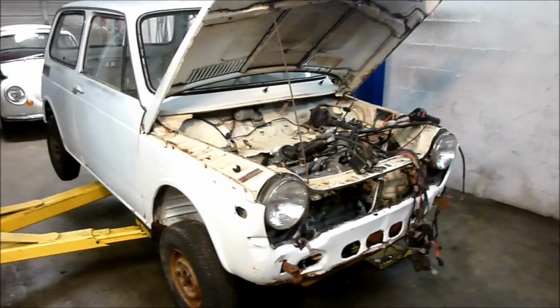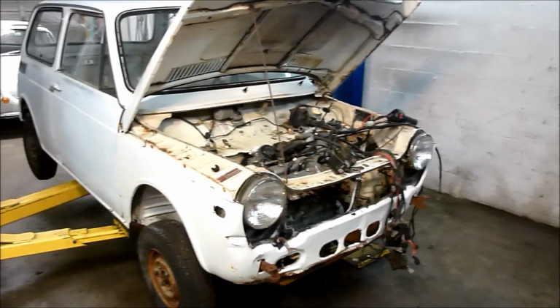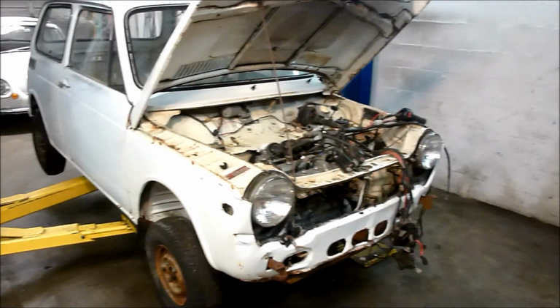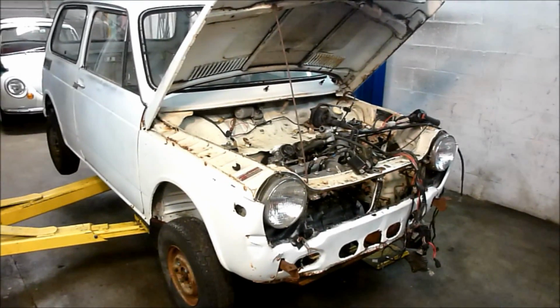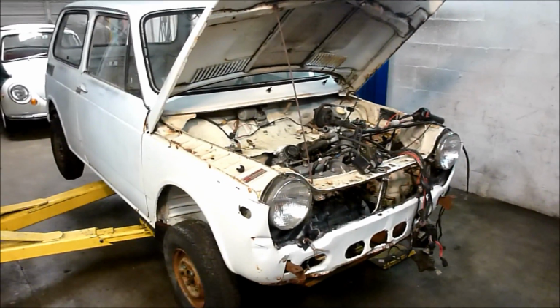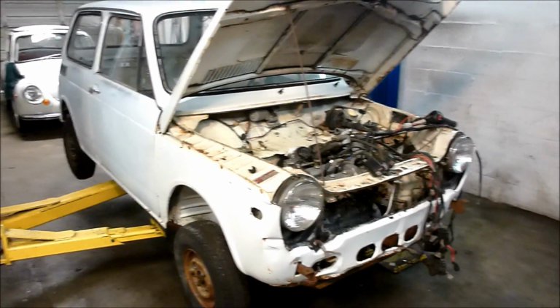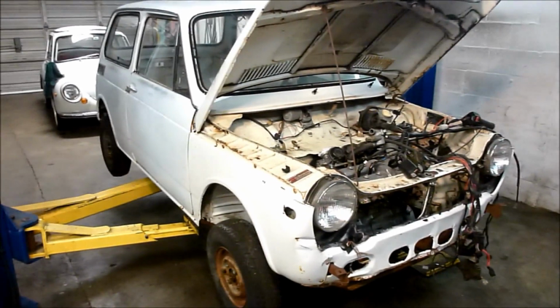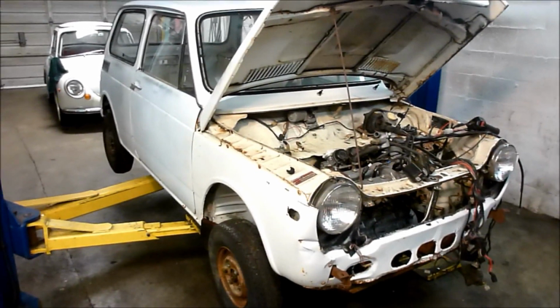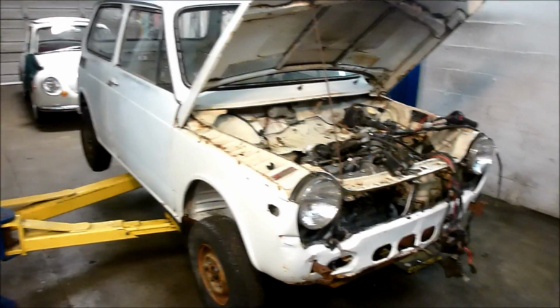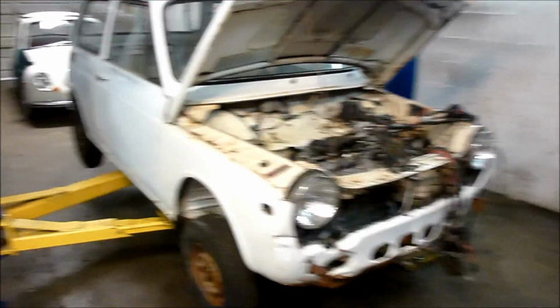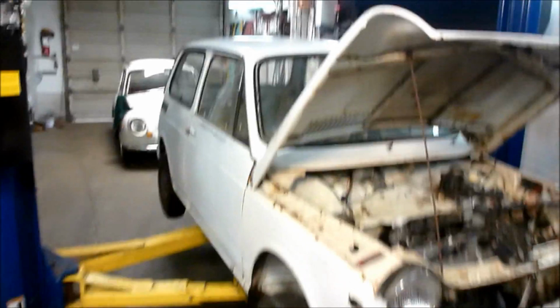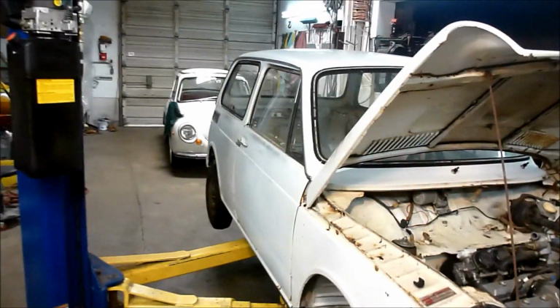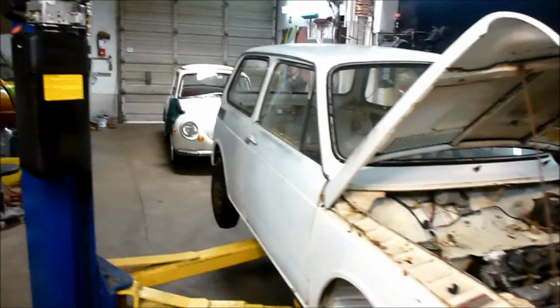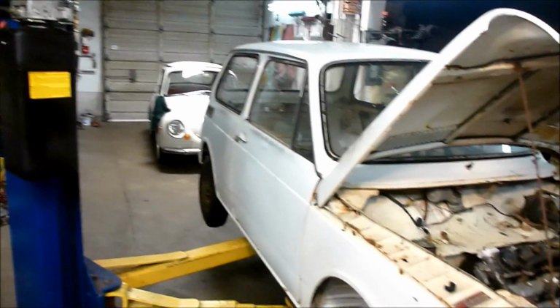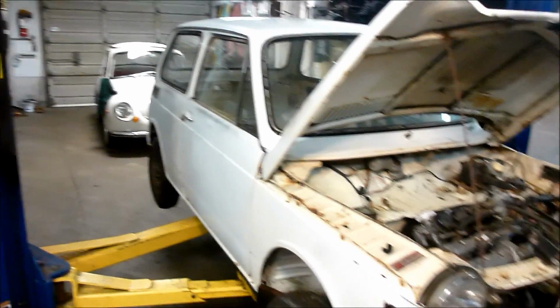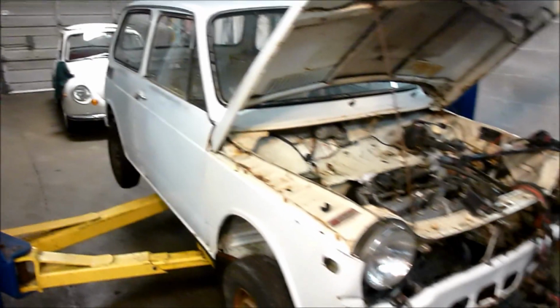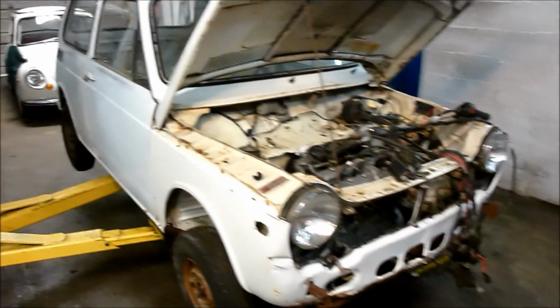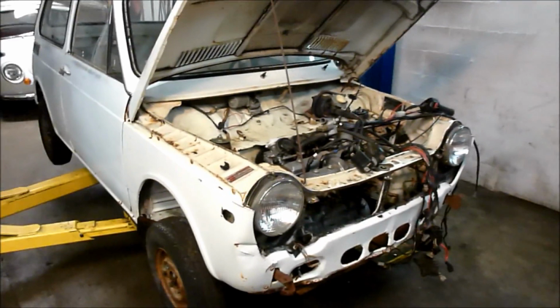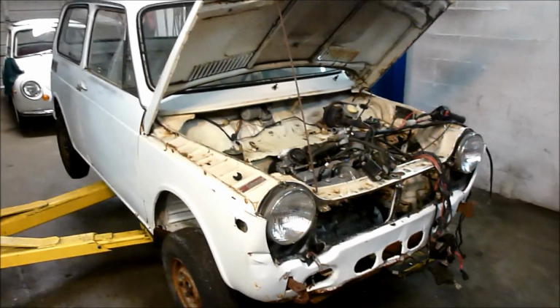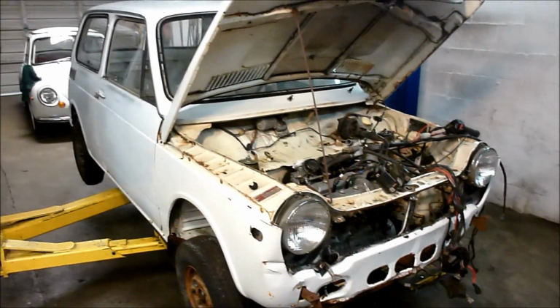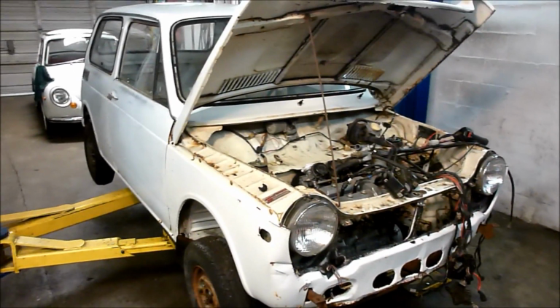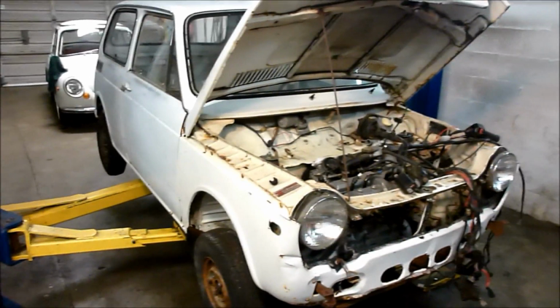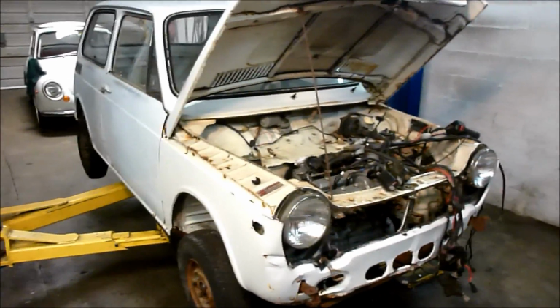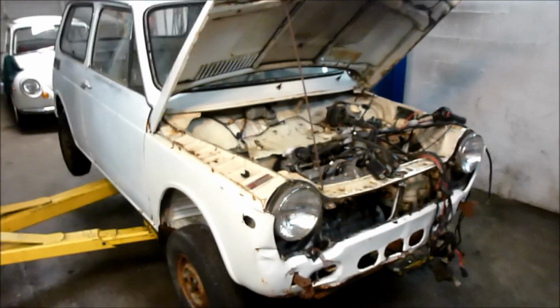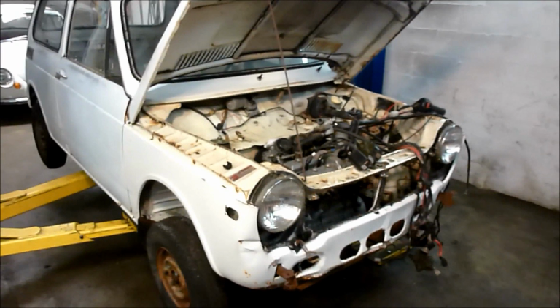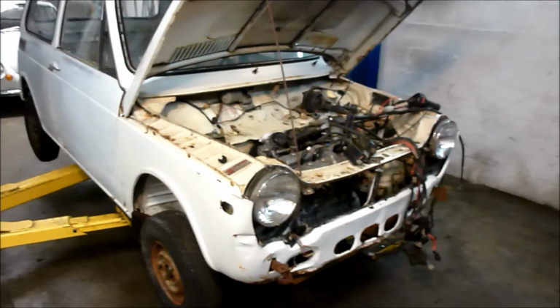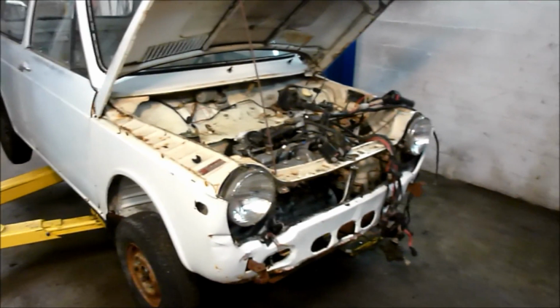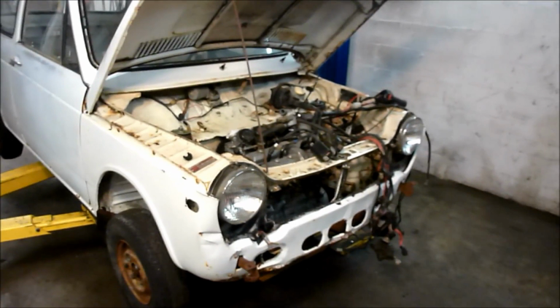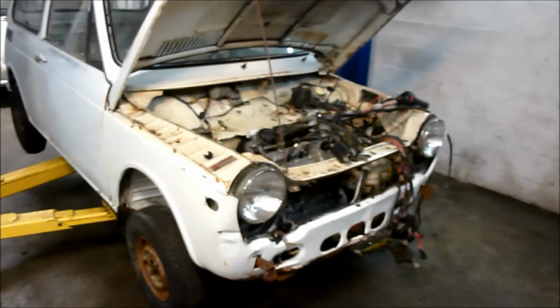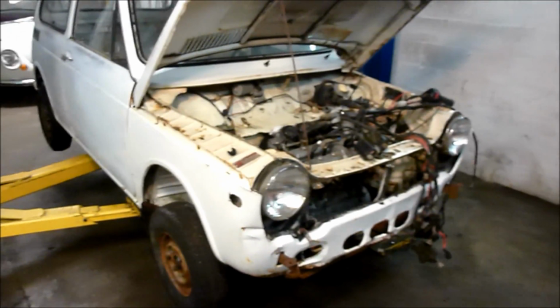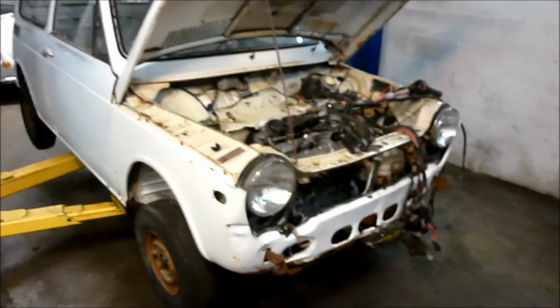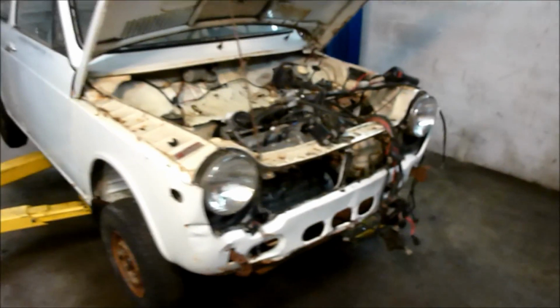I've just been busy working on my daily driver car, which is behind it there — the little Subaru. I got to keep it warm and dry. So now I'm back on the little Honda N600.